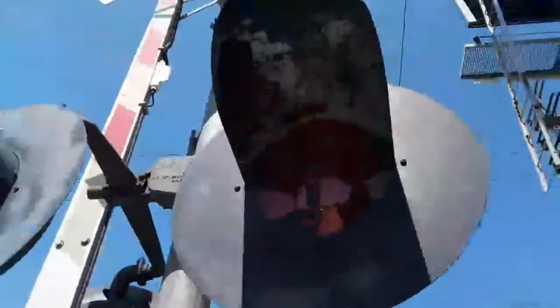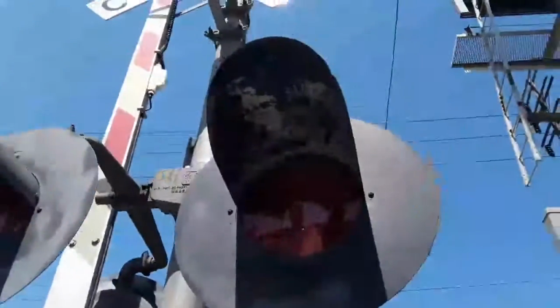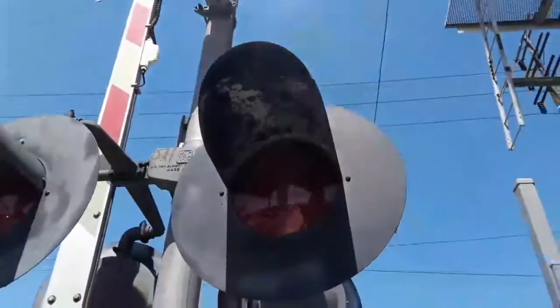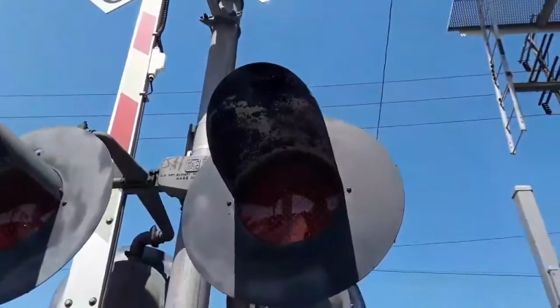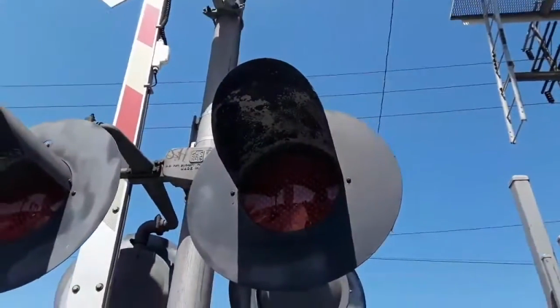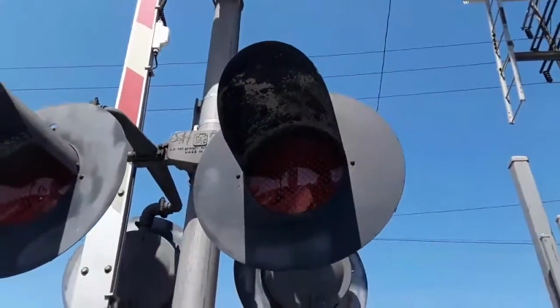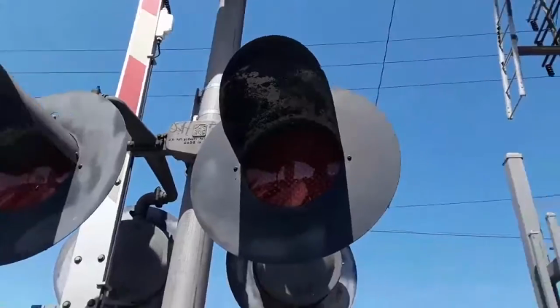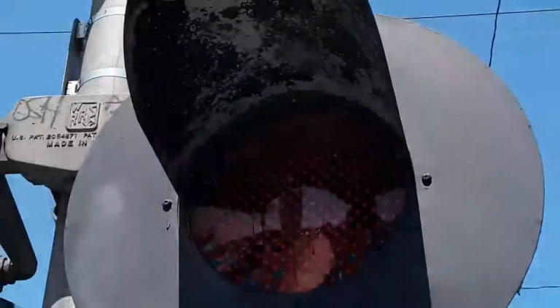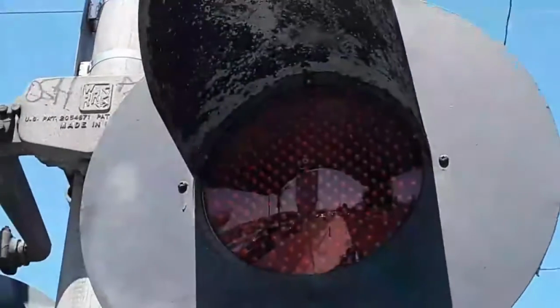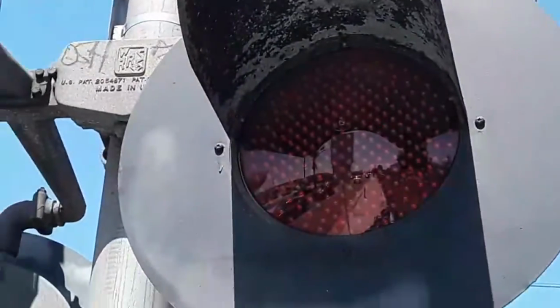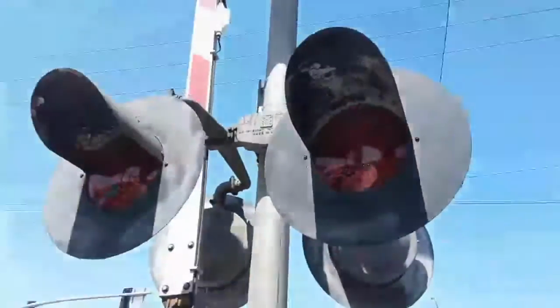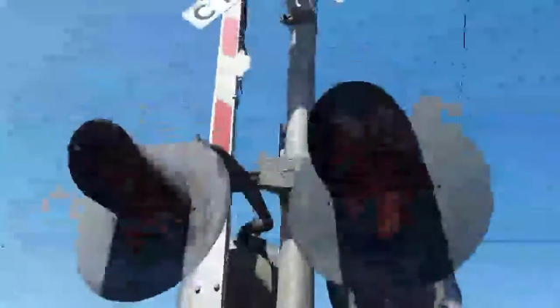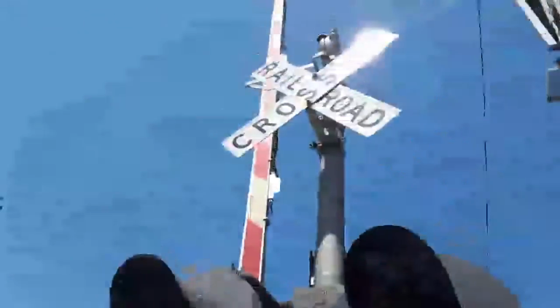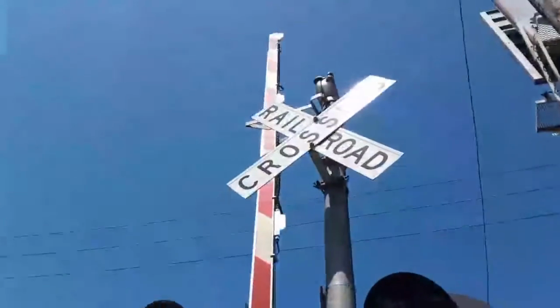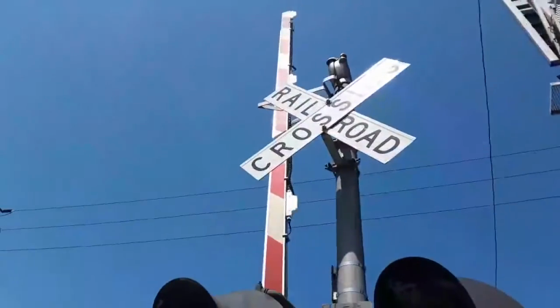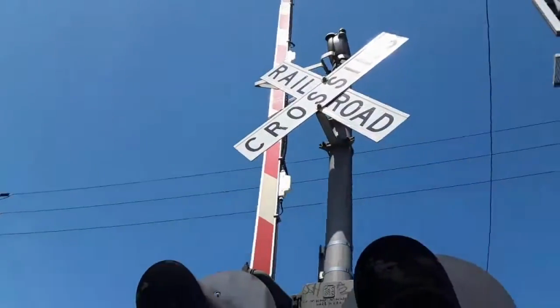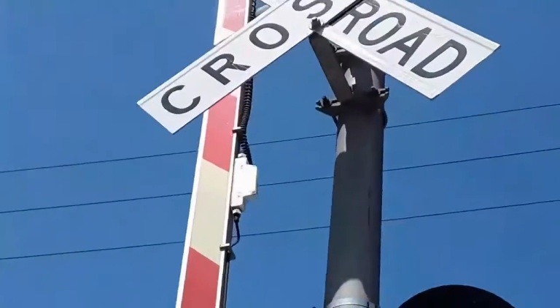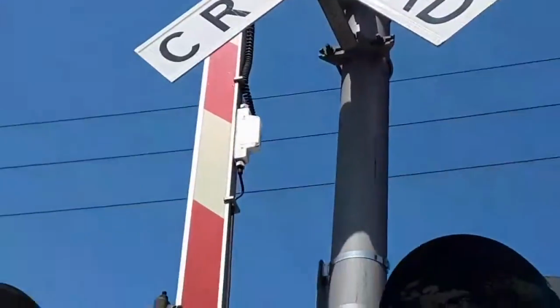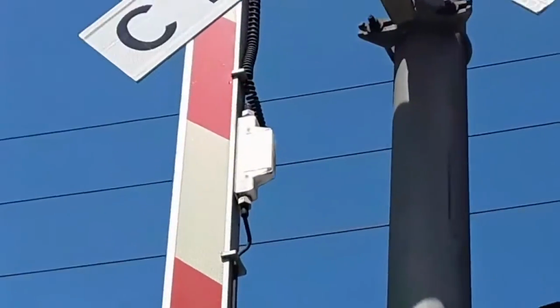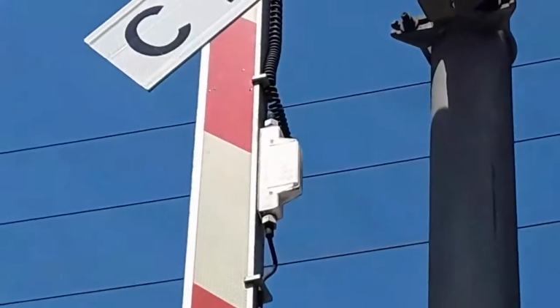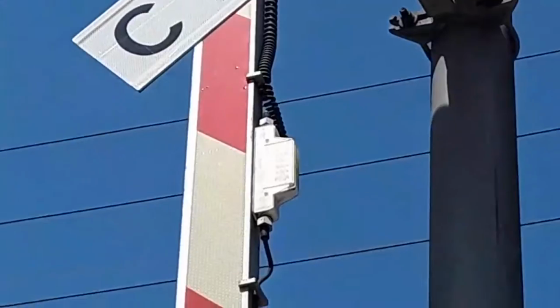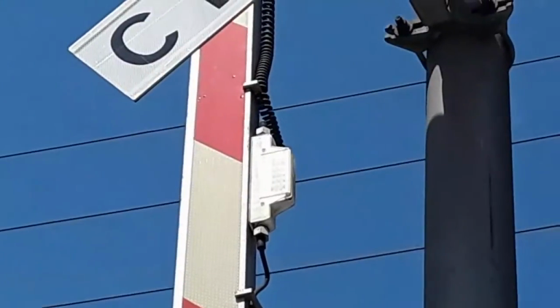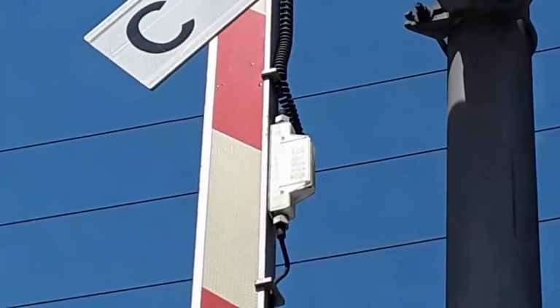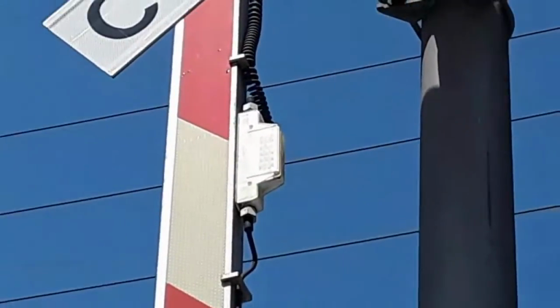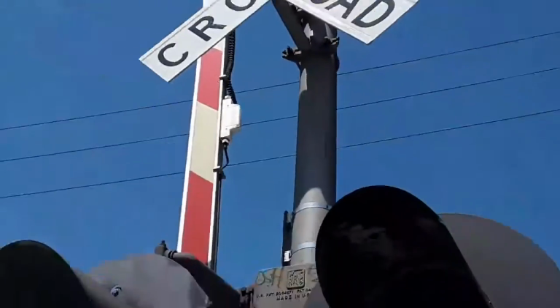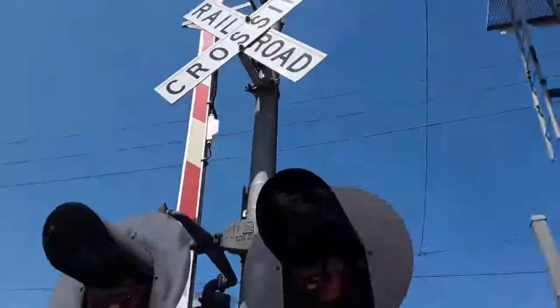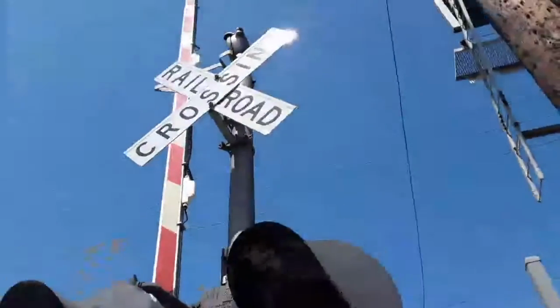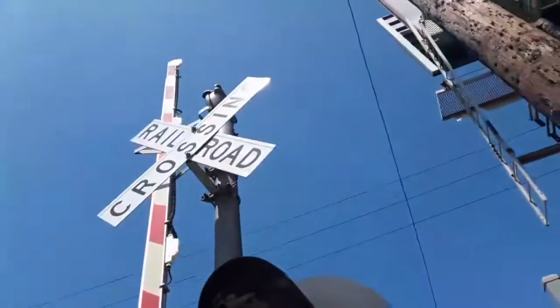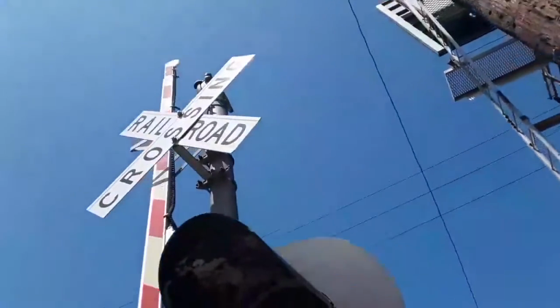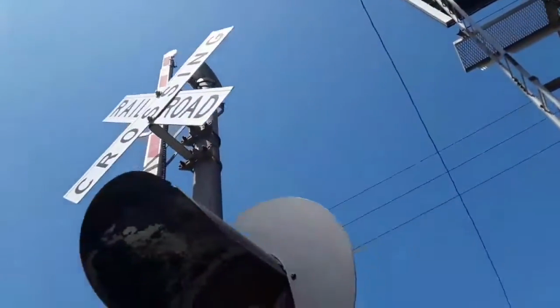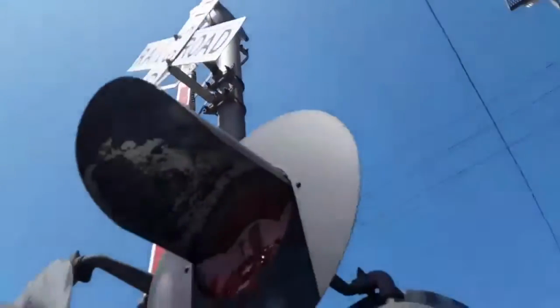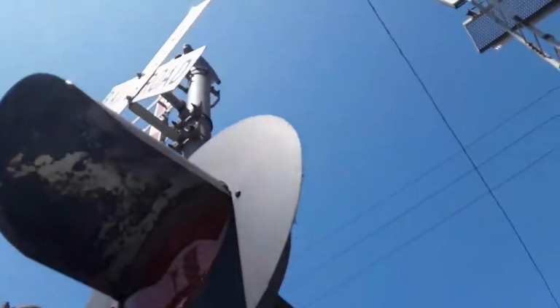You can see the second generation LEDs. The gate lights right here are Status Energy gate lights with LED.